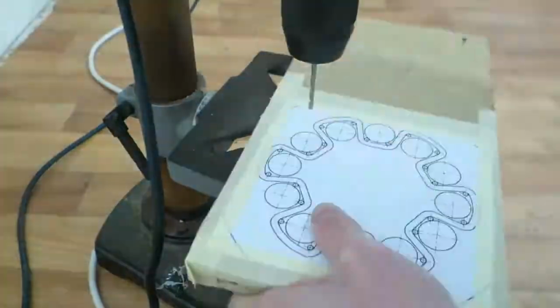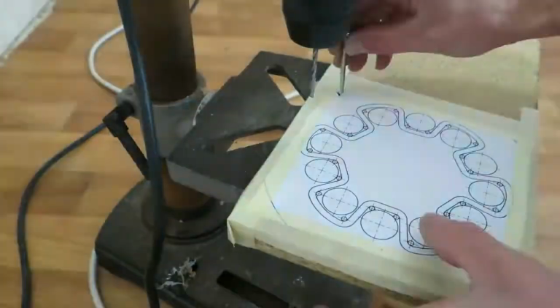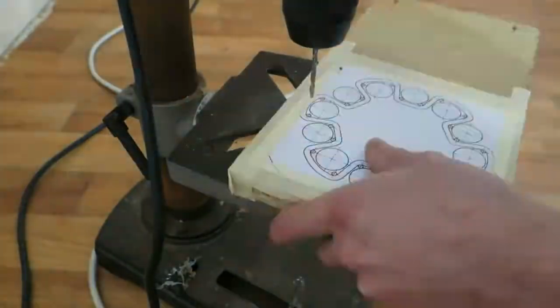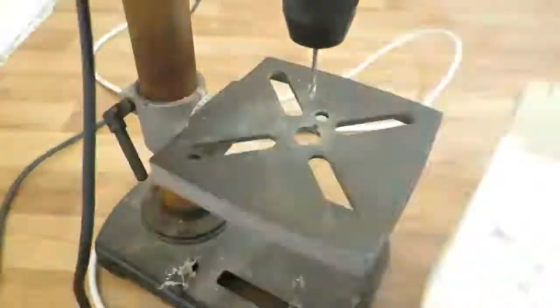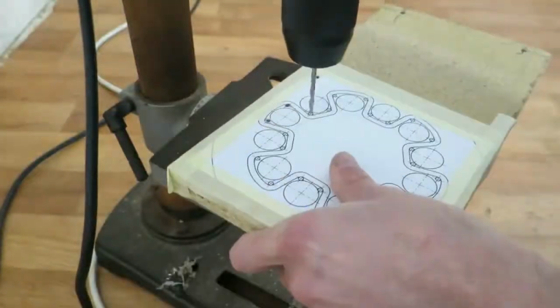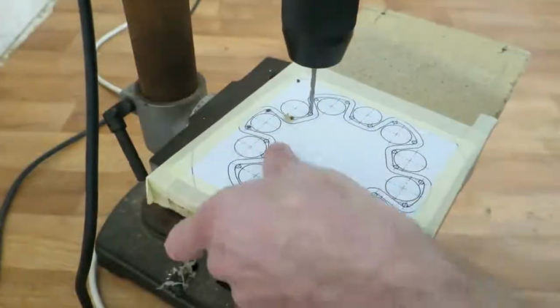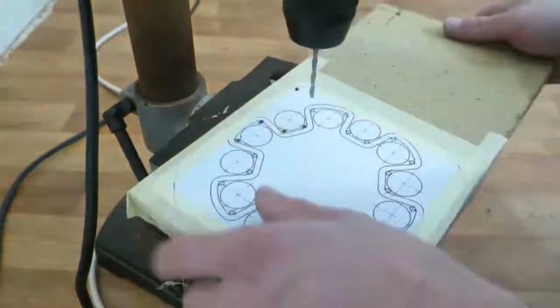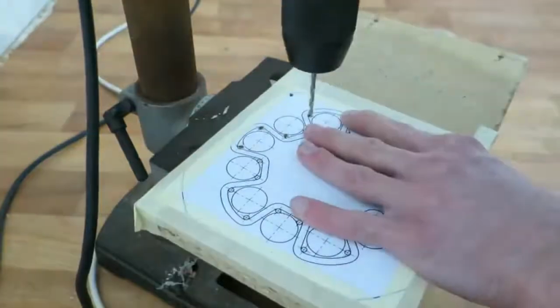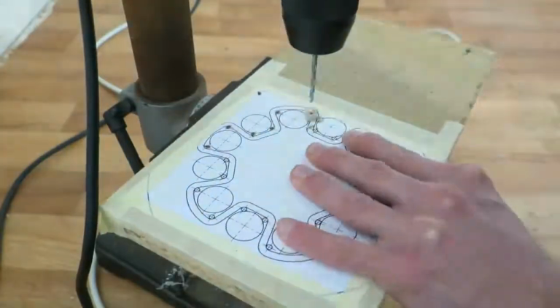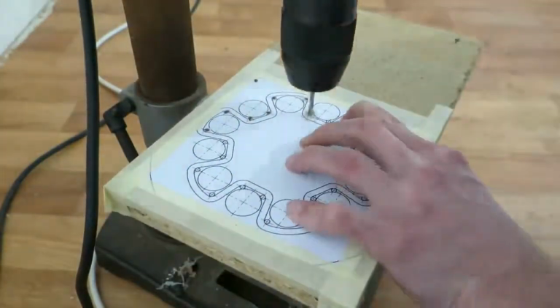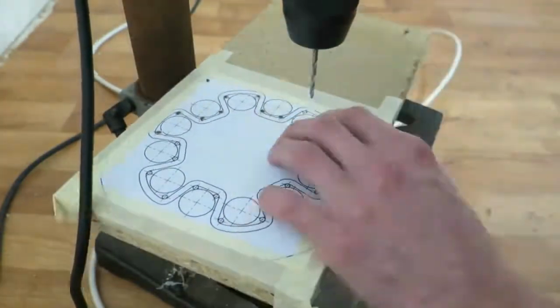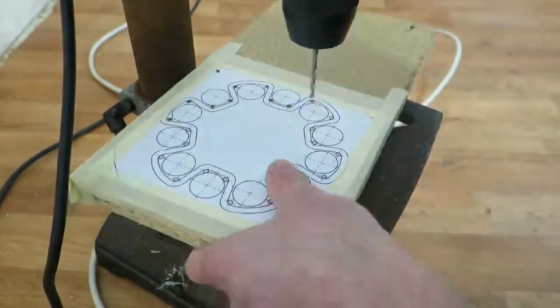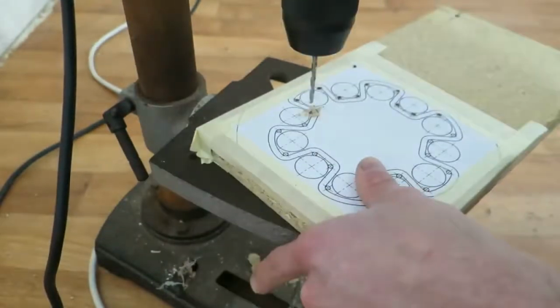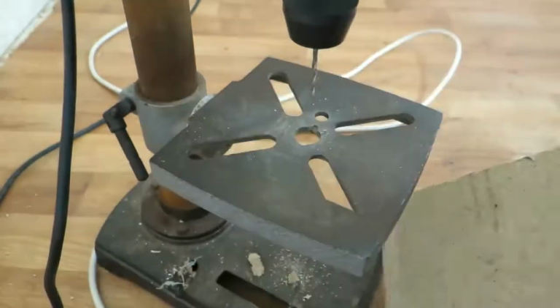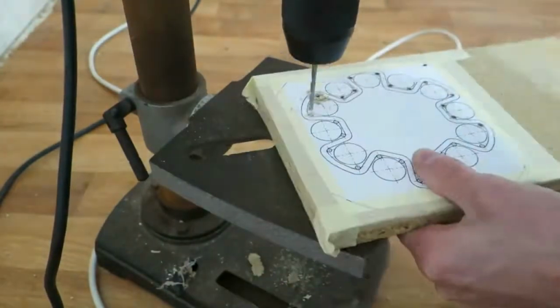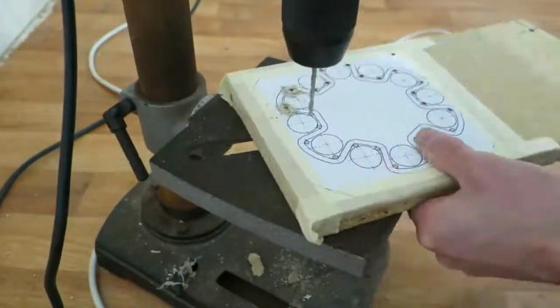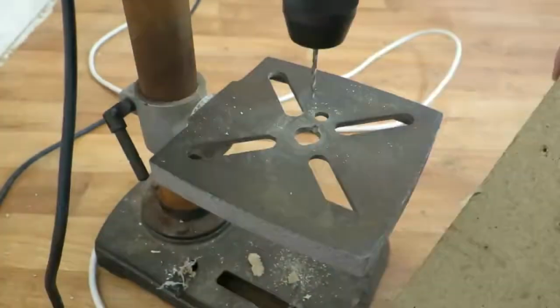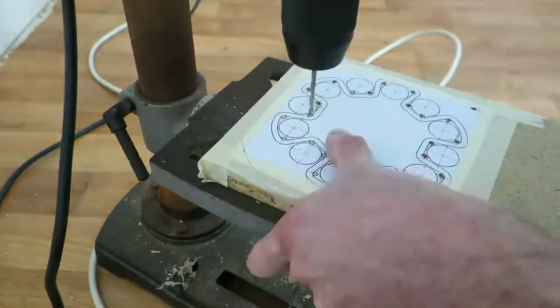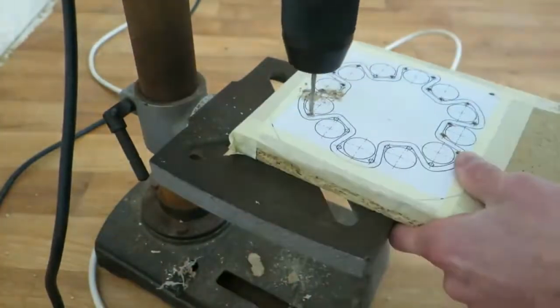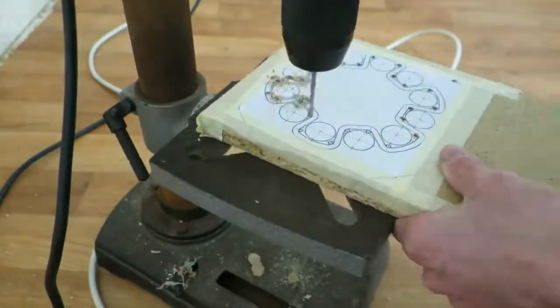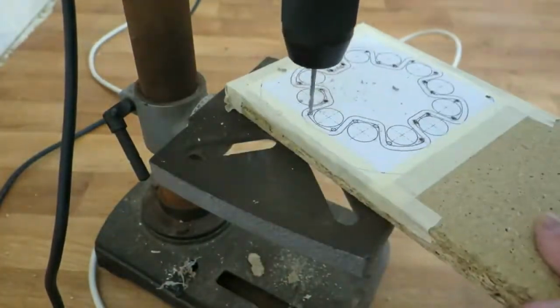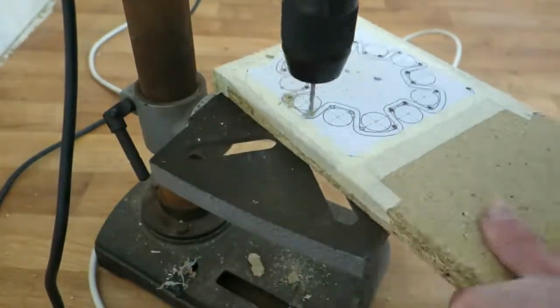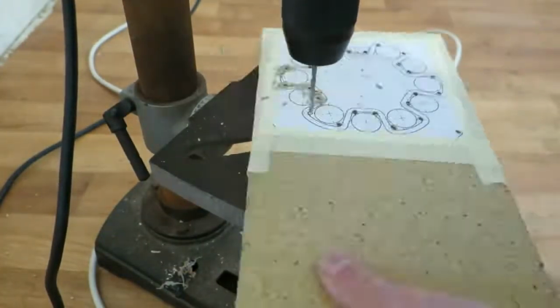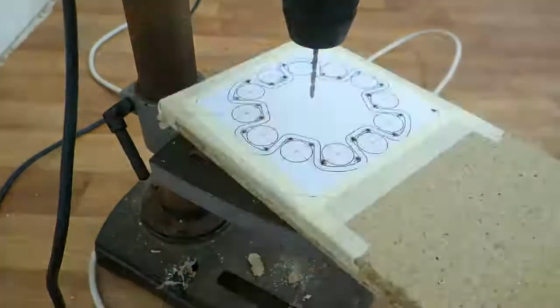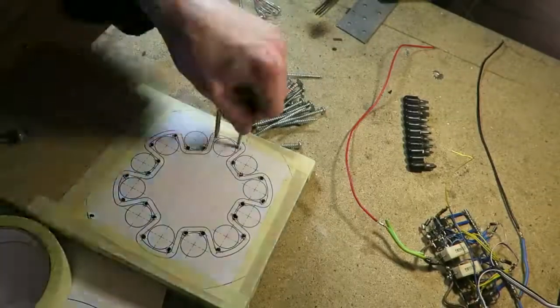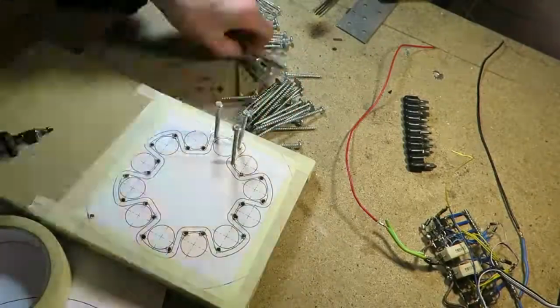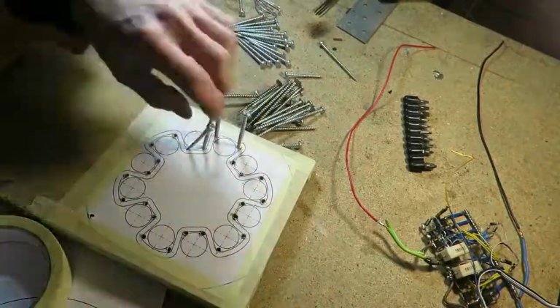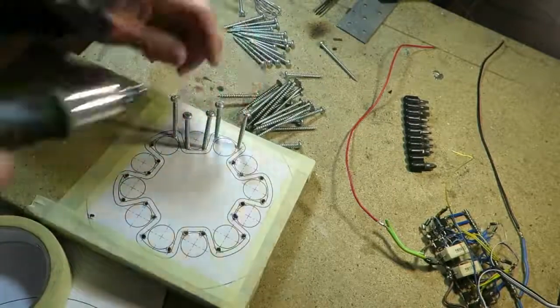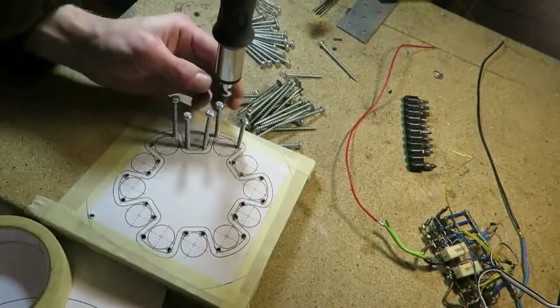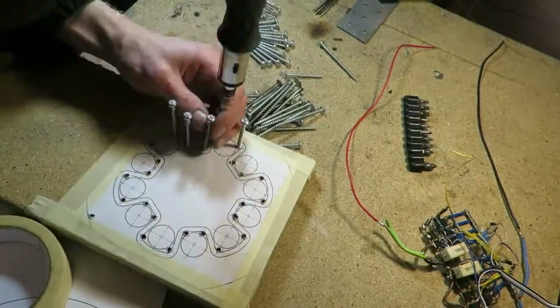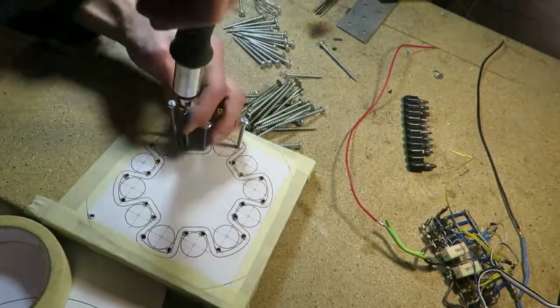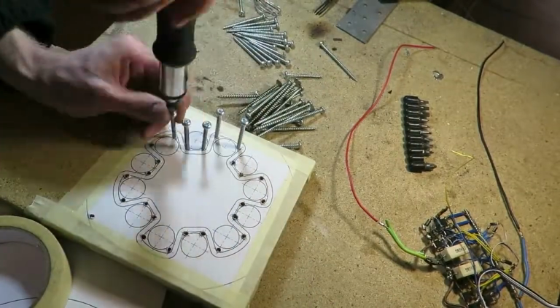First of all, I printed out the layout of the coil, then I drilled the holes in the board and screwed in some screws. These screws will be used as a guide for the coil shape.